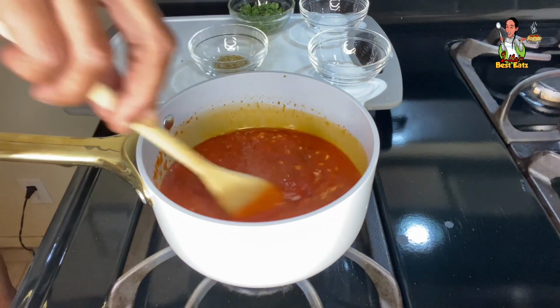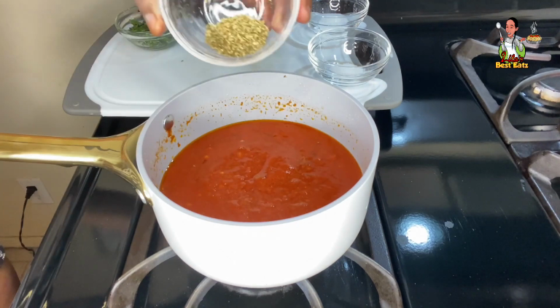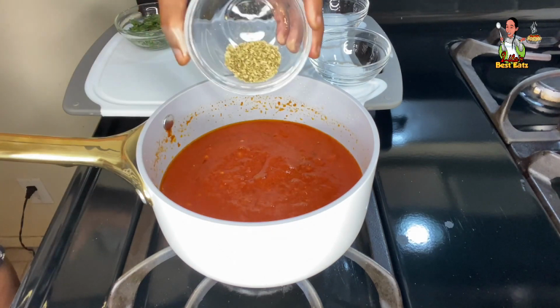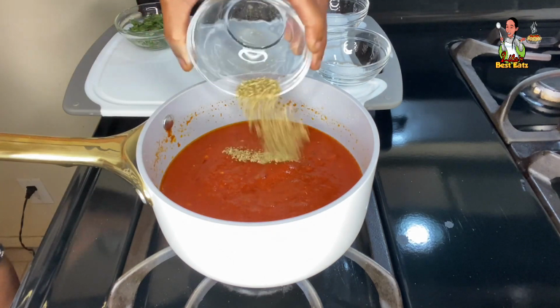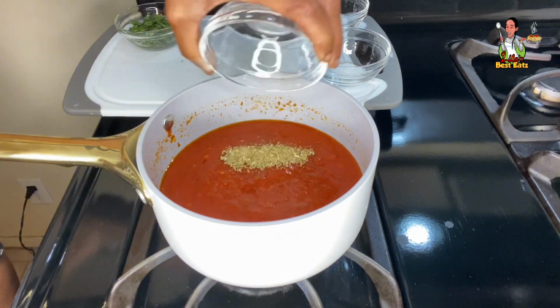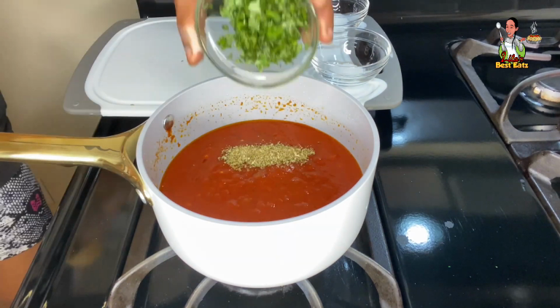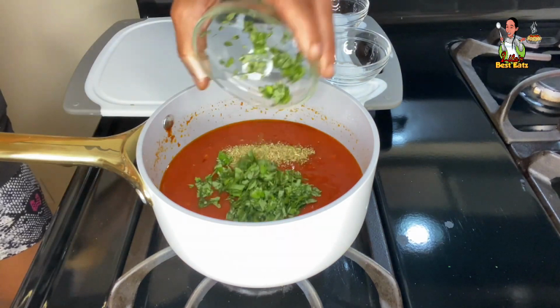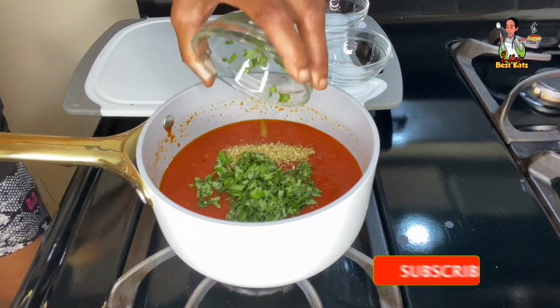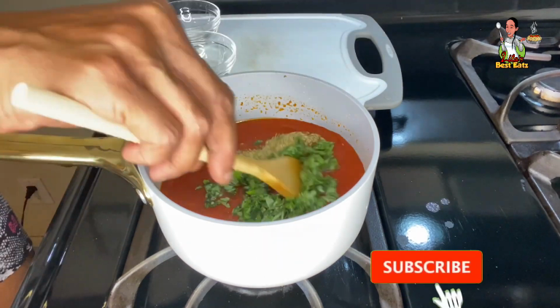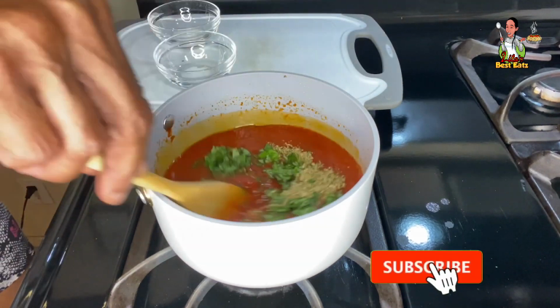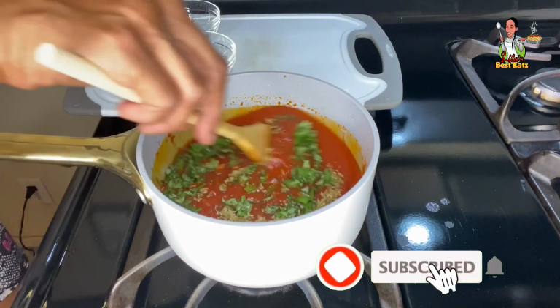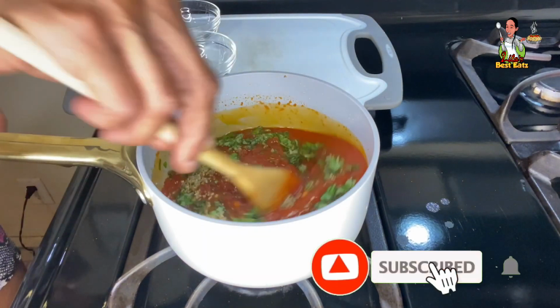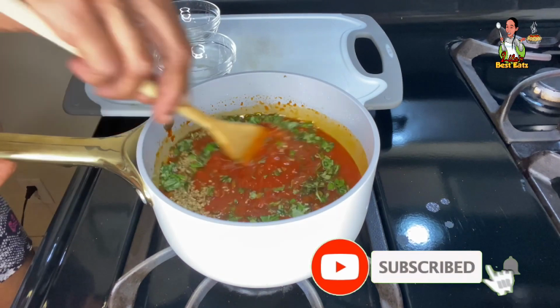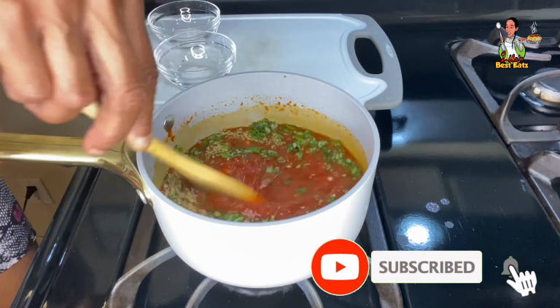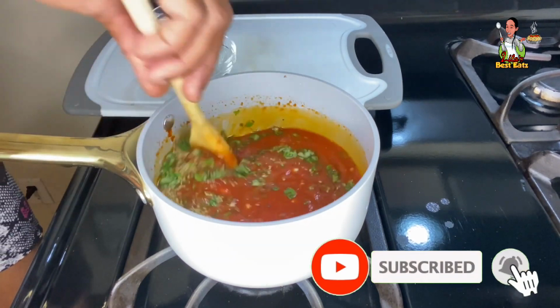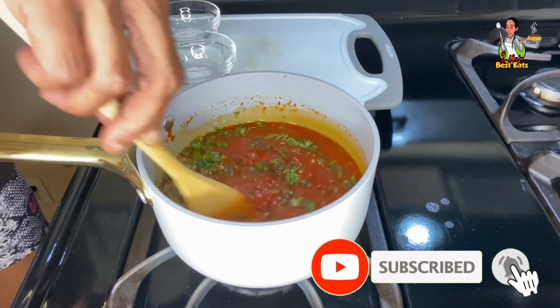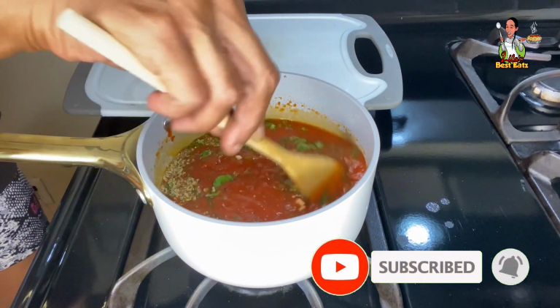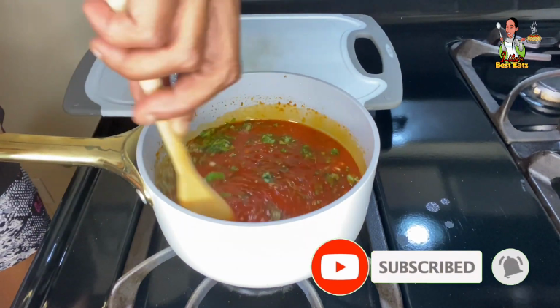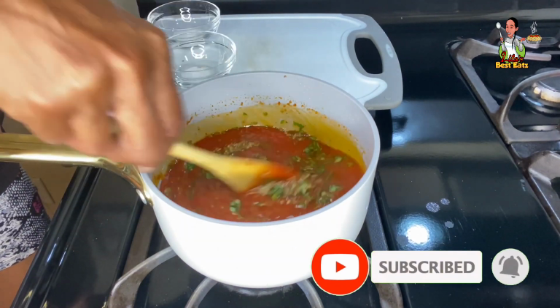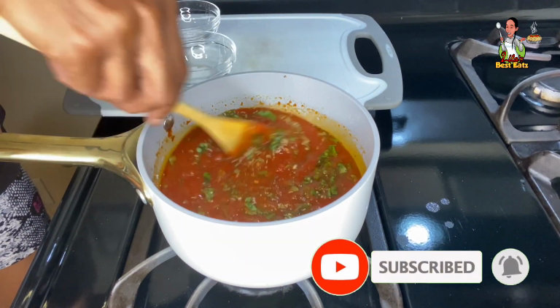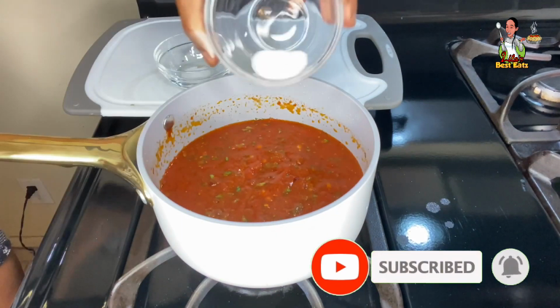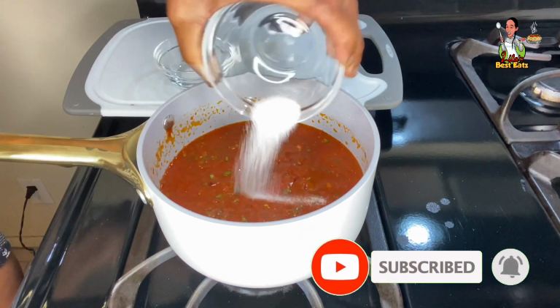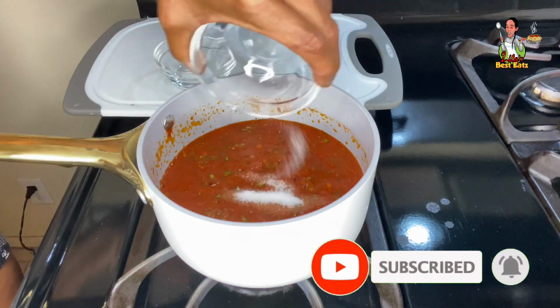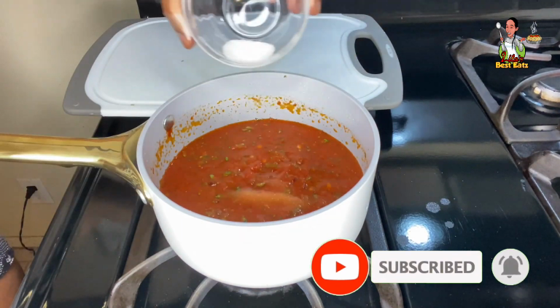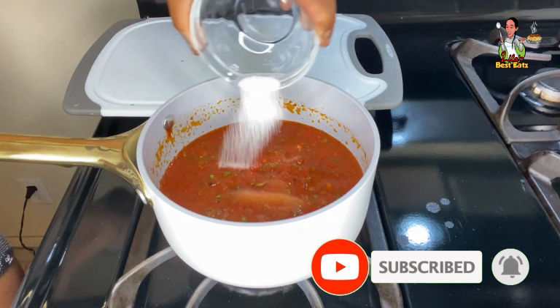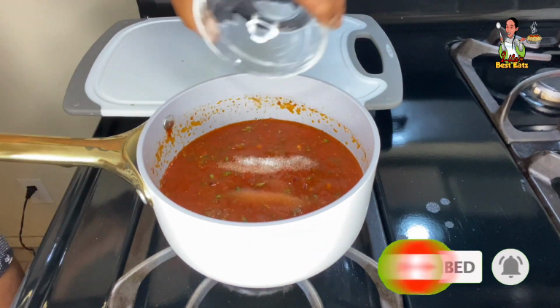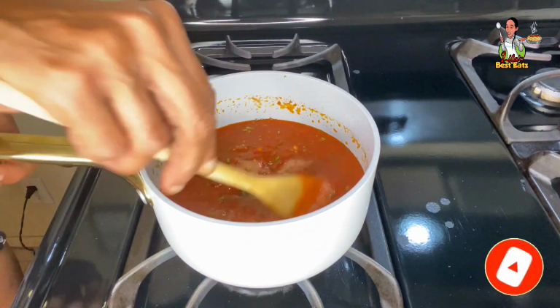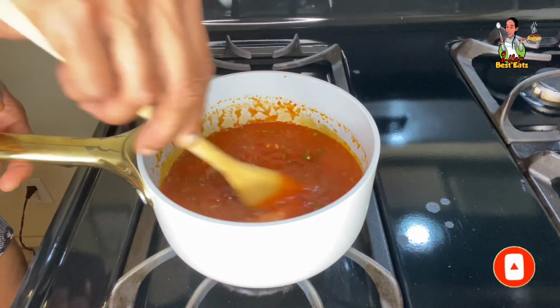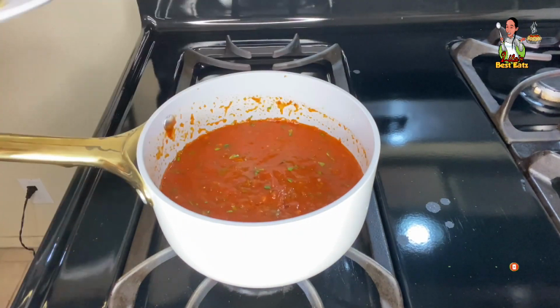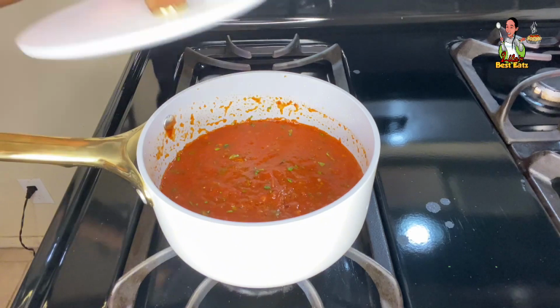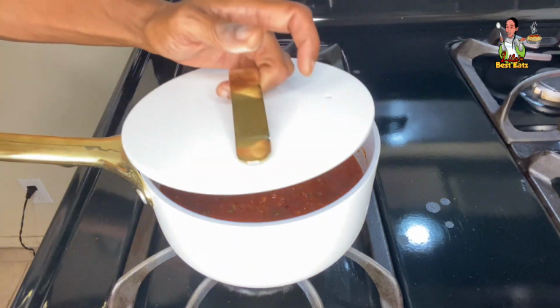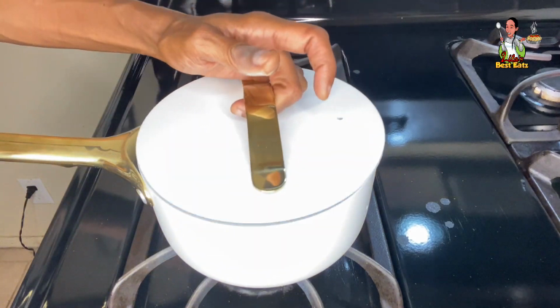Then add the dried oregano and cilantro. Mix well until the ingredients are thoroughly incorporated into the sauce, then add the sea salt and sugar. Mix well and place the lid on top.